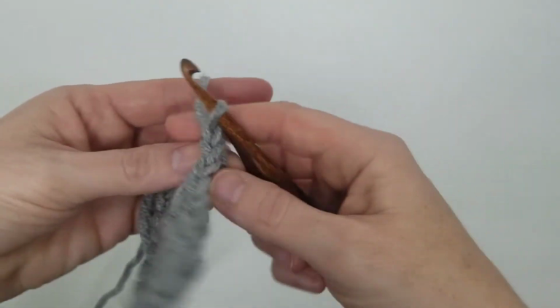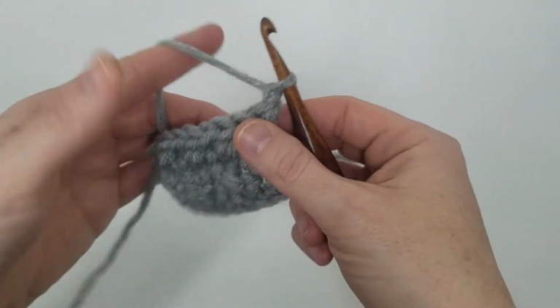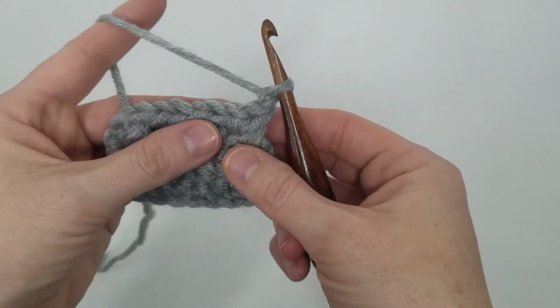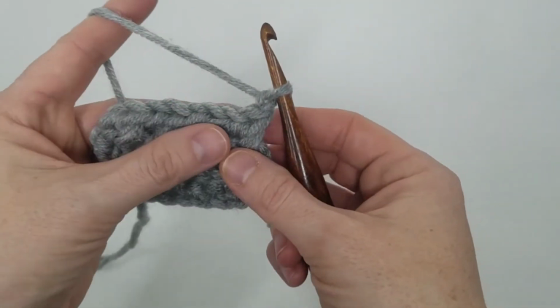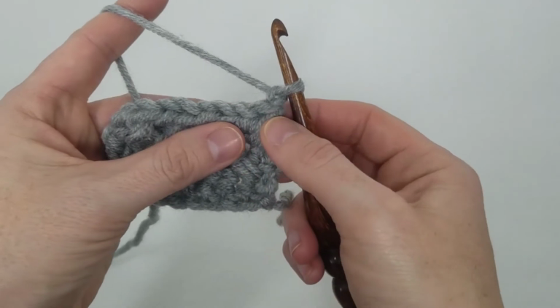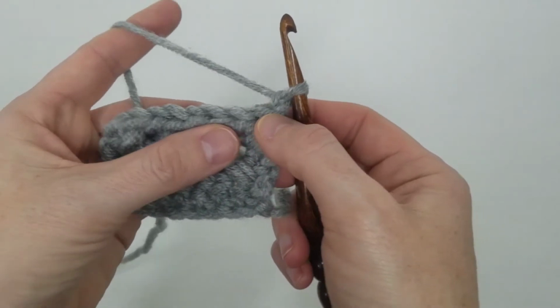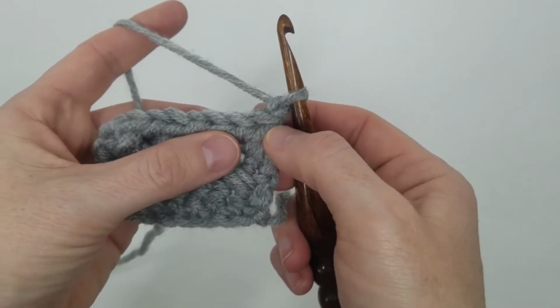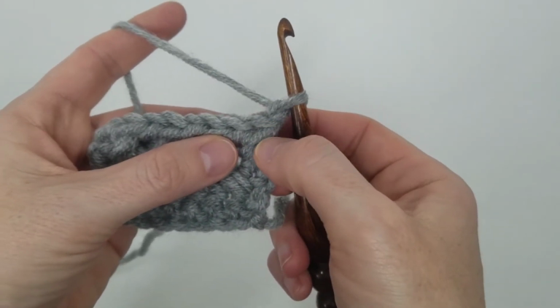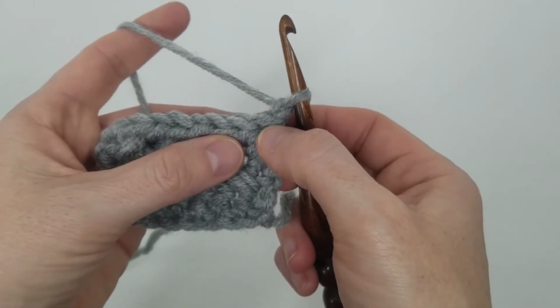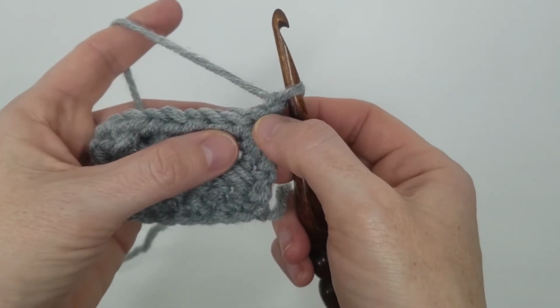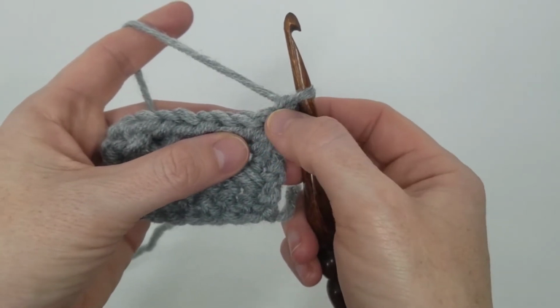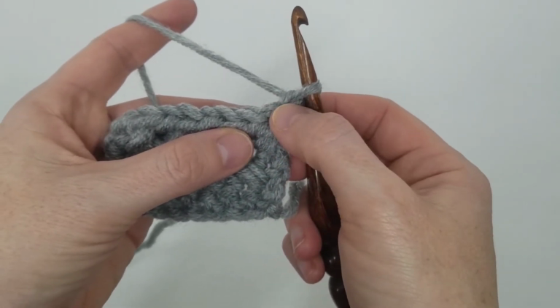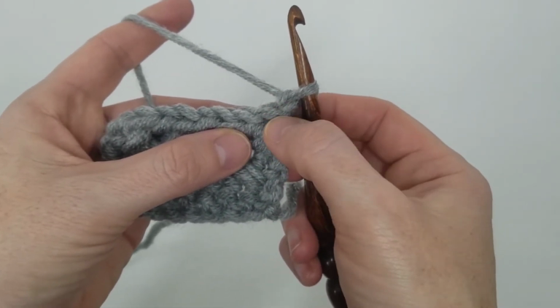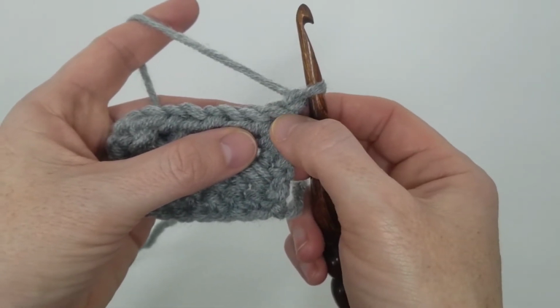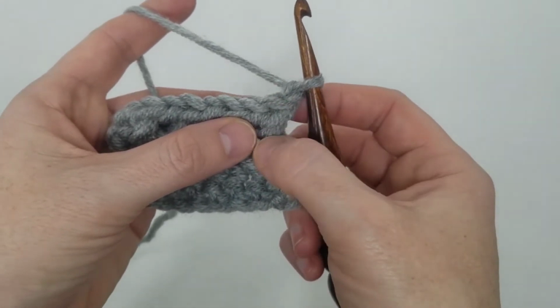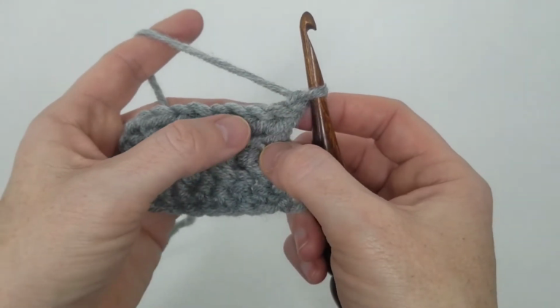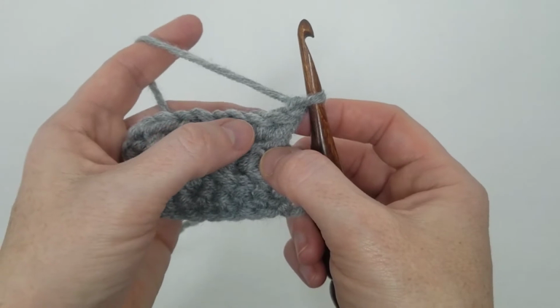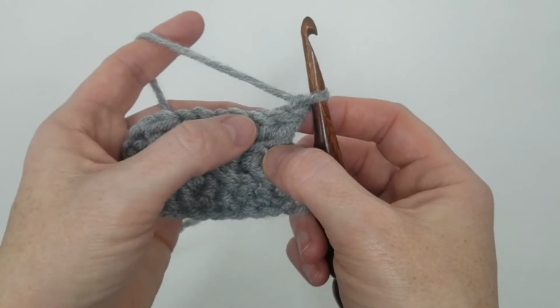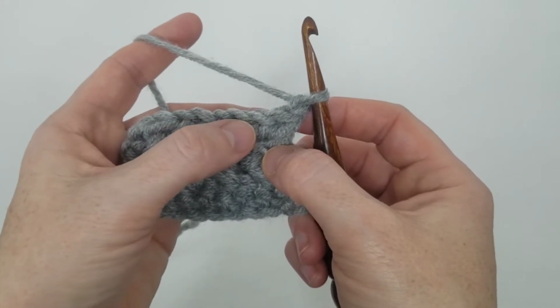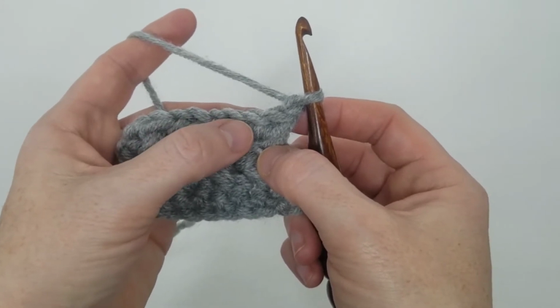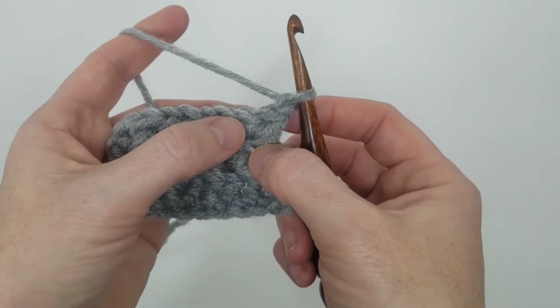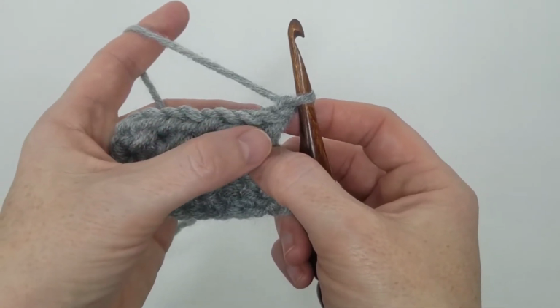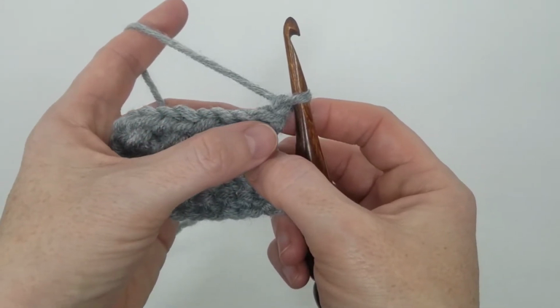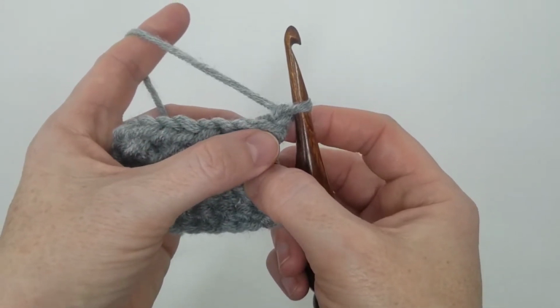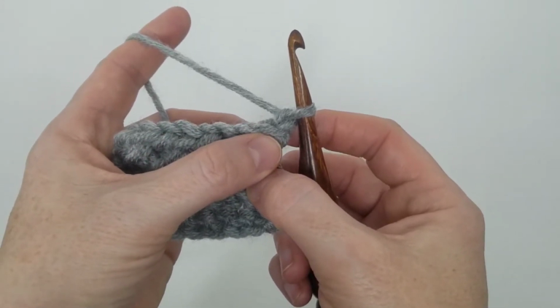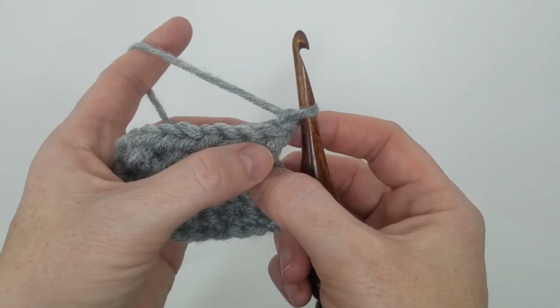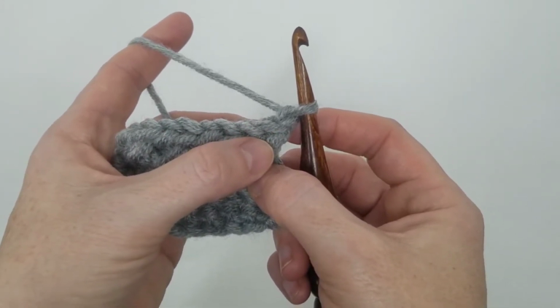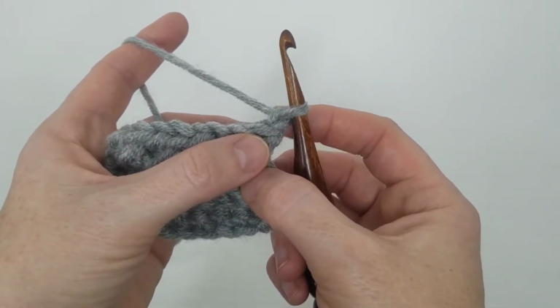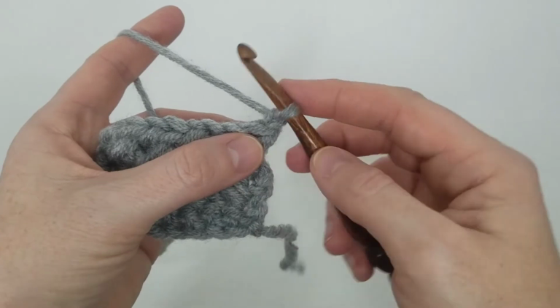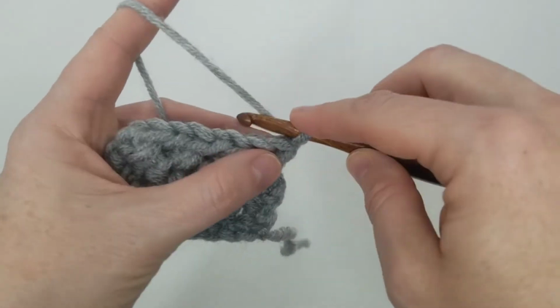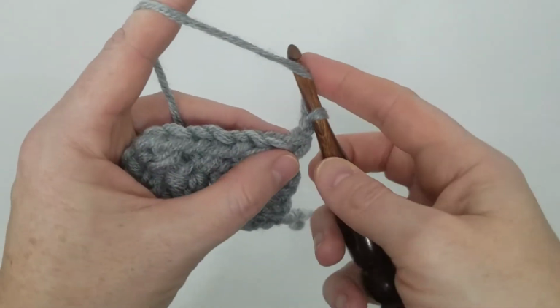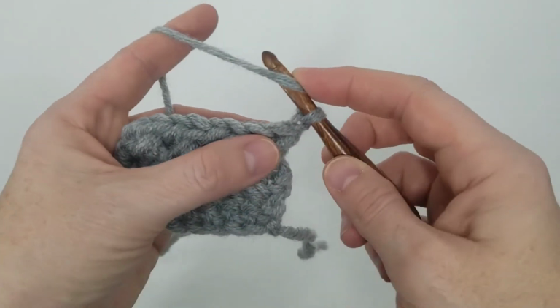To start my next row, I'm going to chain one. Then to make your X's, what you're going to do is skip the first stitch, half double crochet into the next one, and then come back to that skipped stitch and half double crochet in that one.